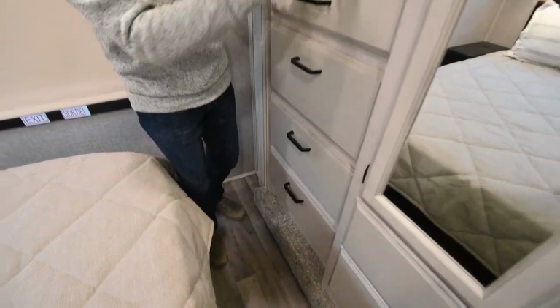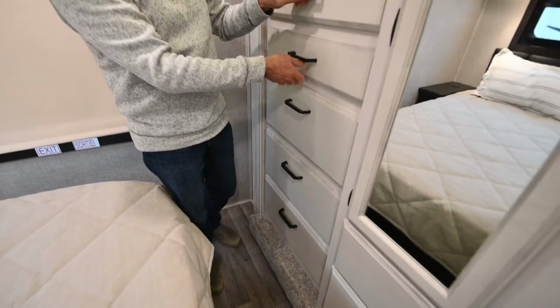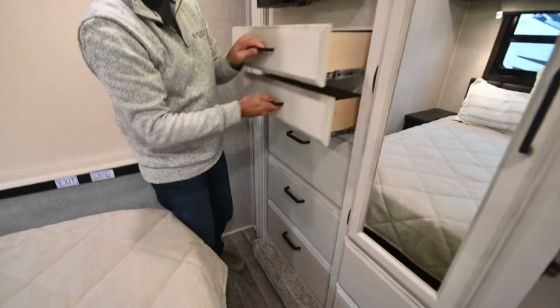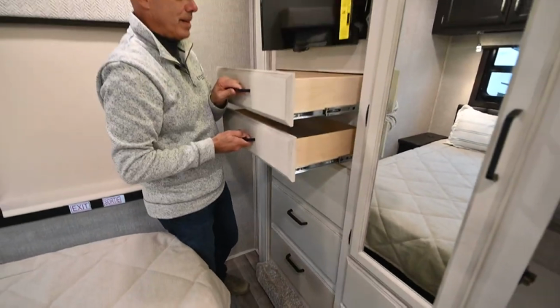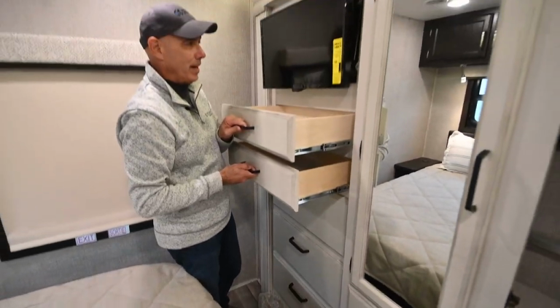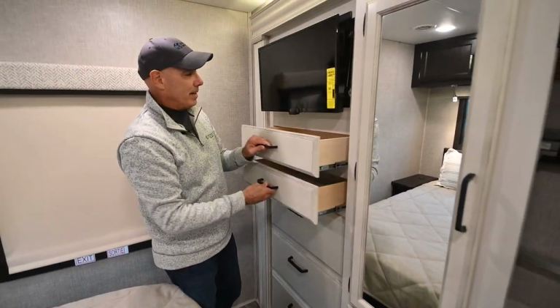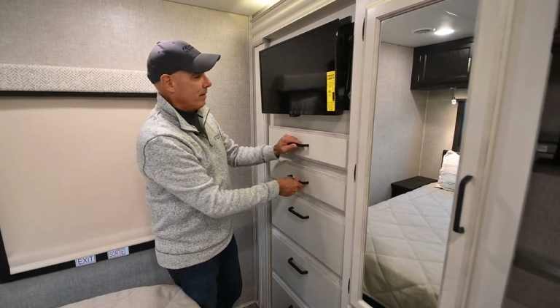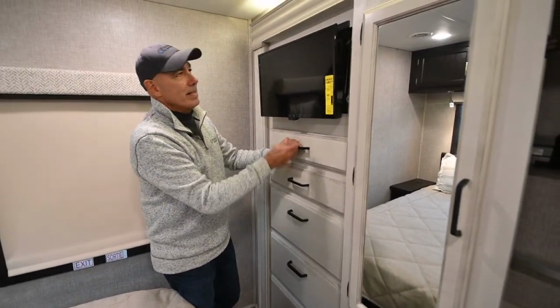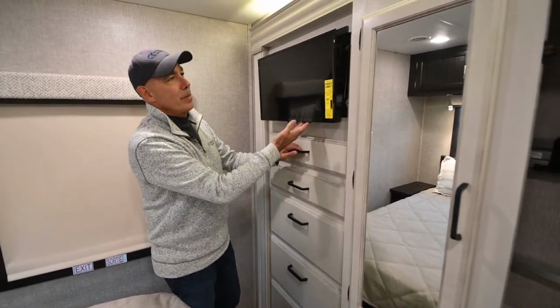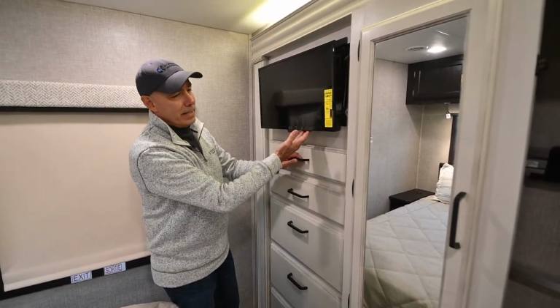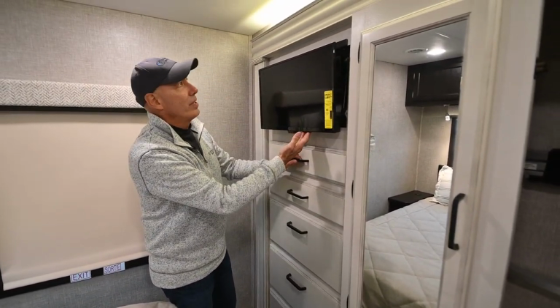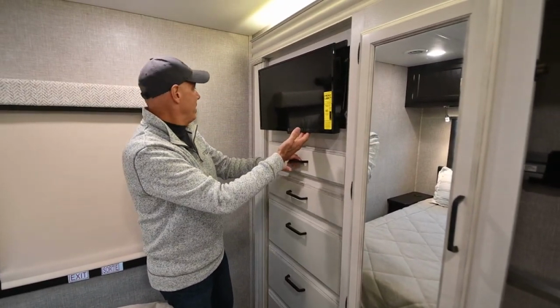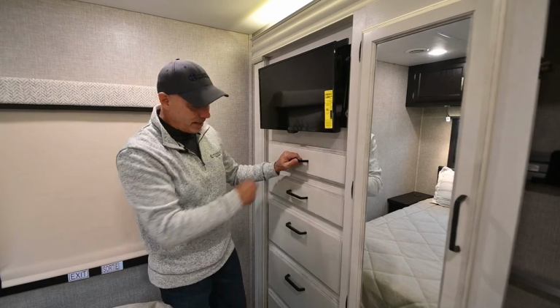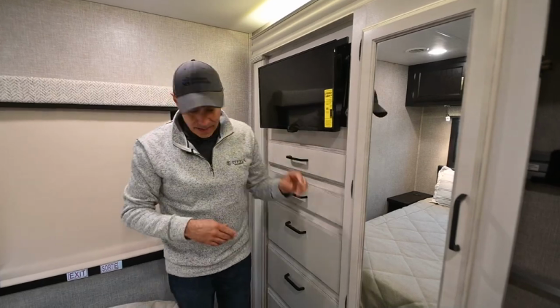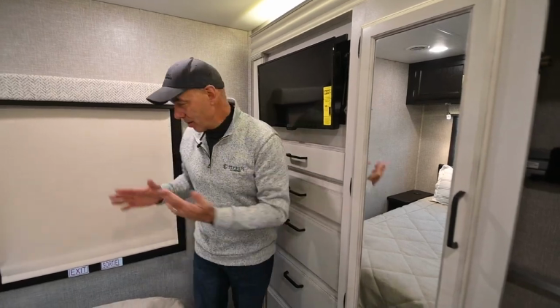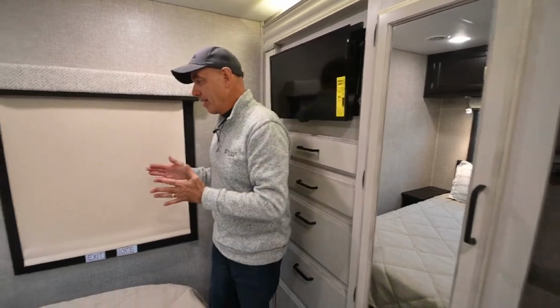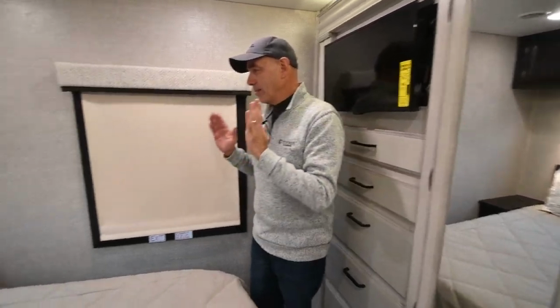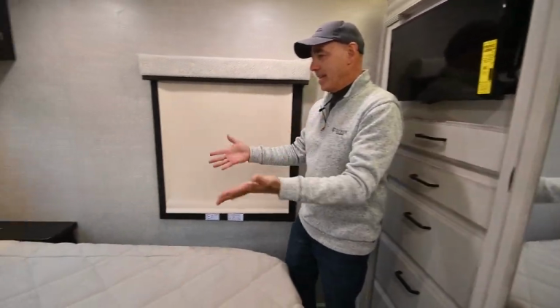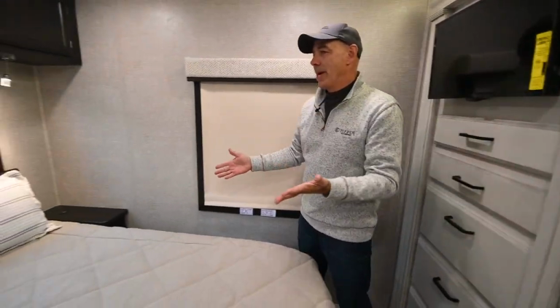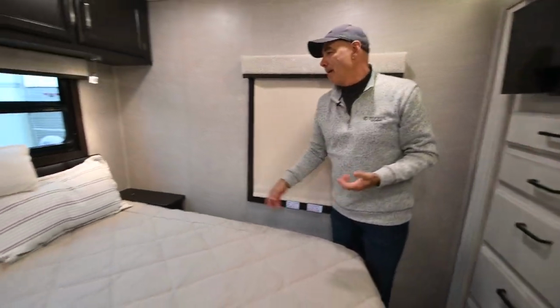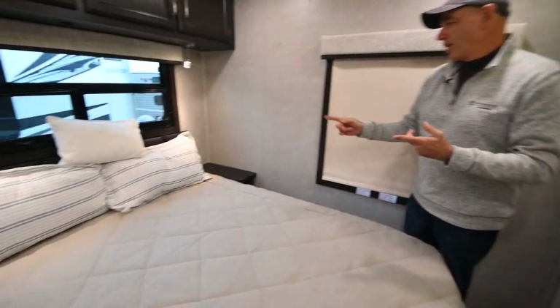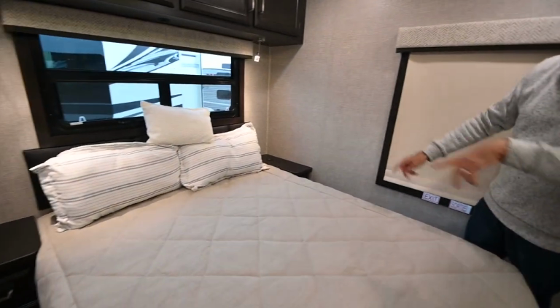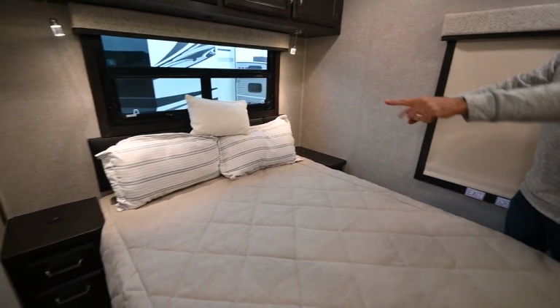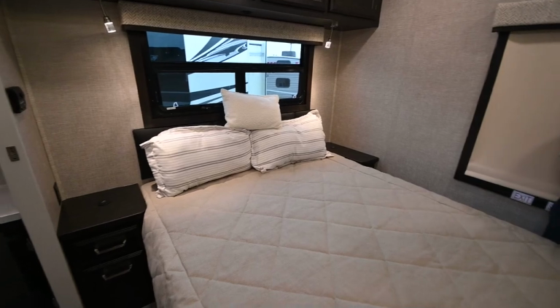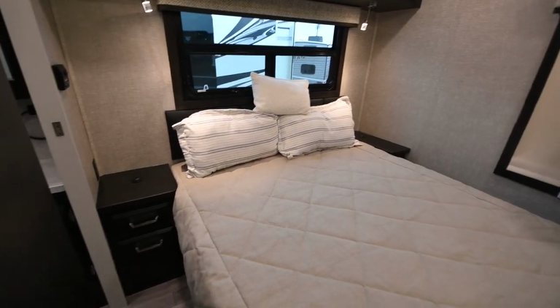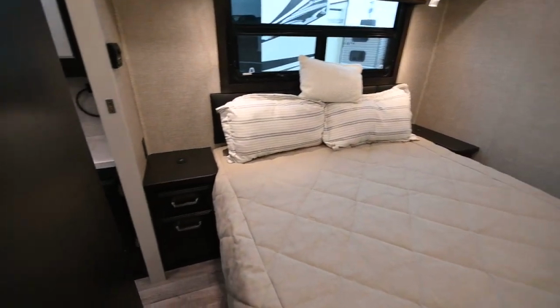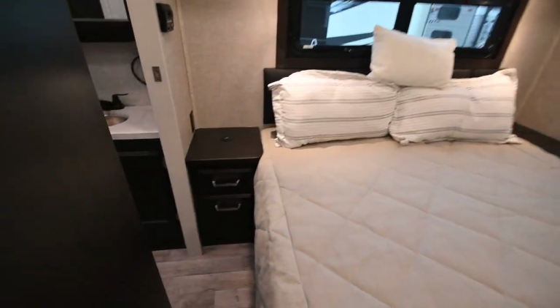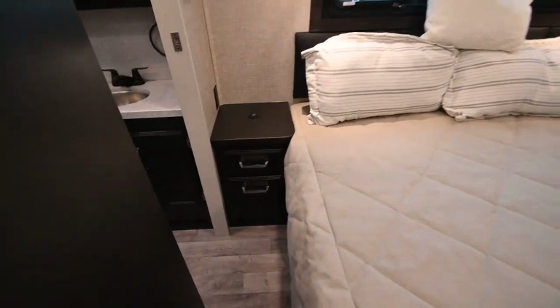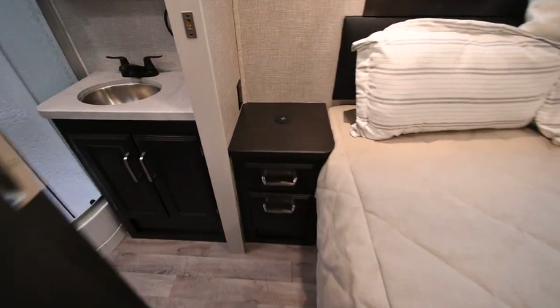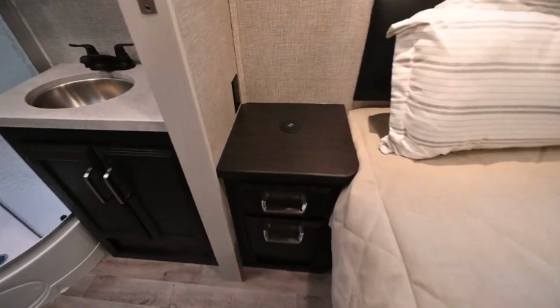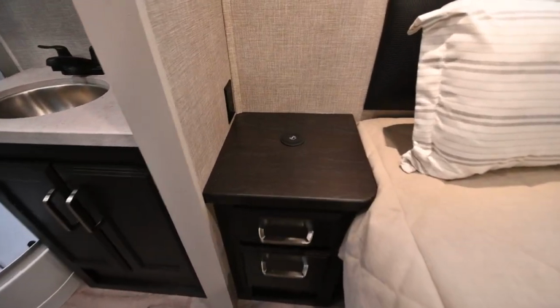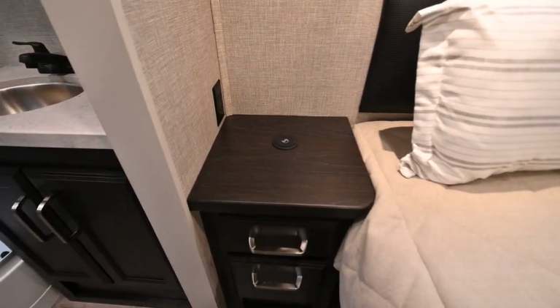There's a lot of drawer space up here. We have an Insignia-branded television here, and turning around to look at the bed — notice there are two wireless charging pads on either side of the nightstand.